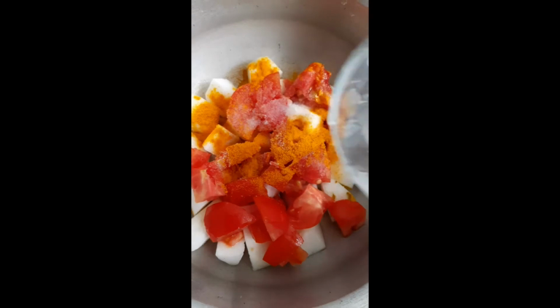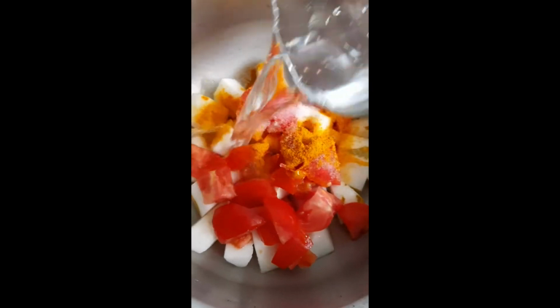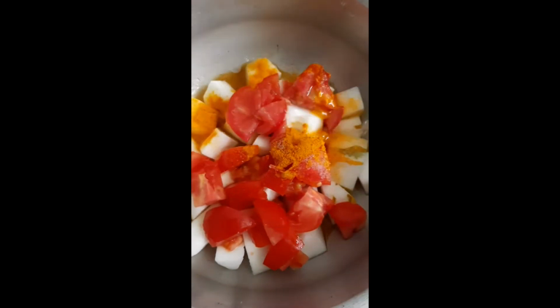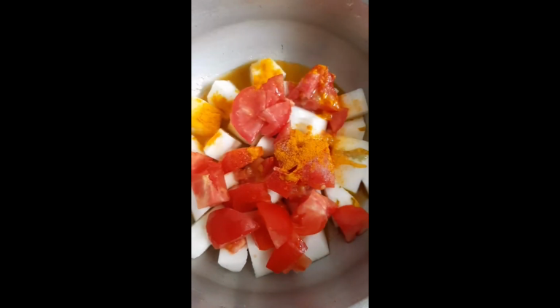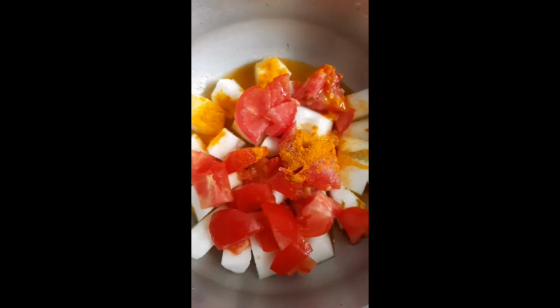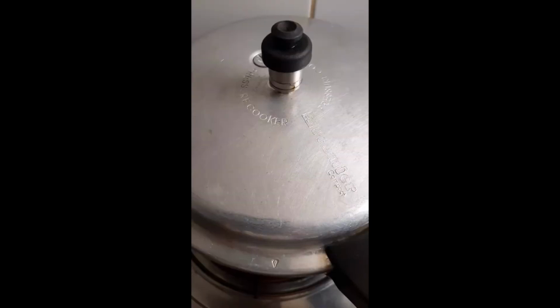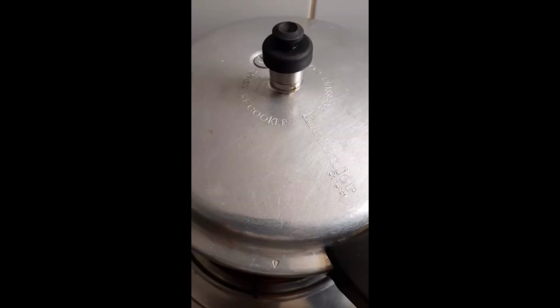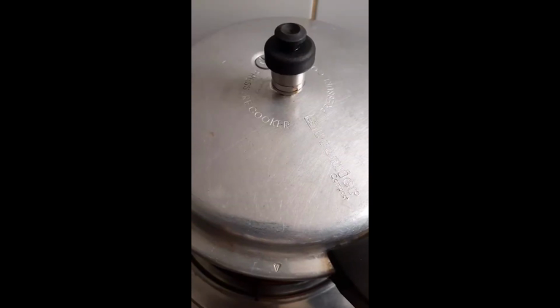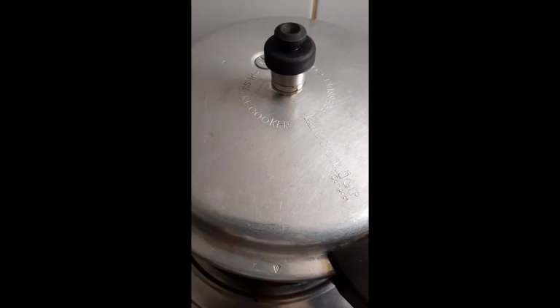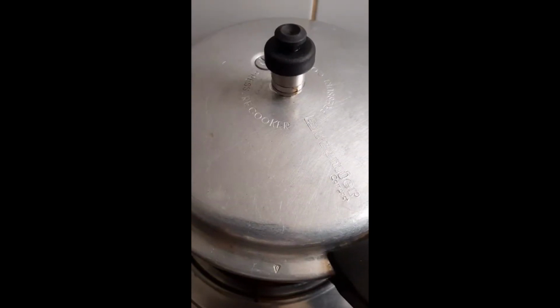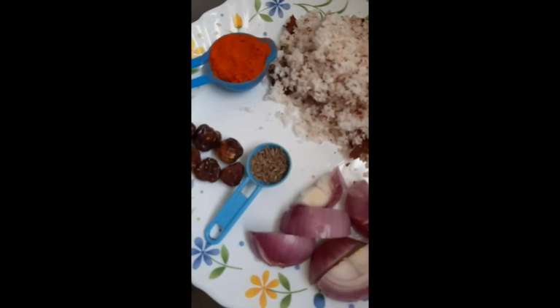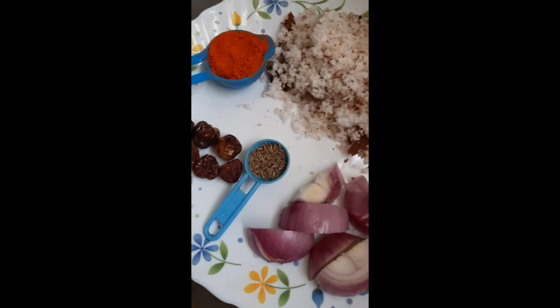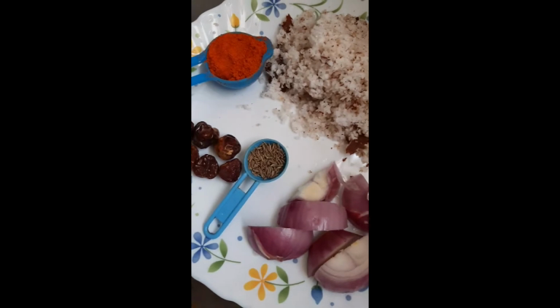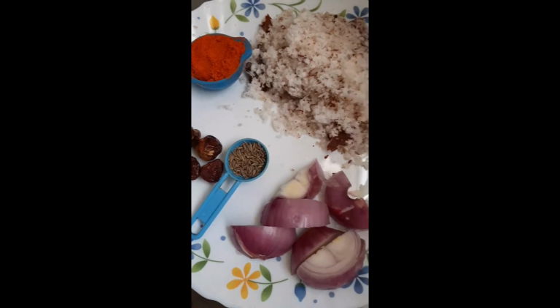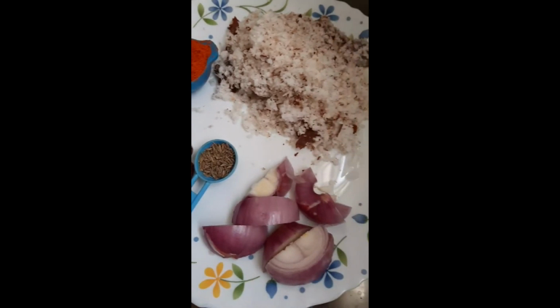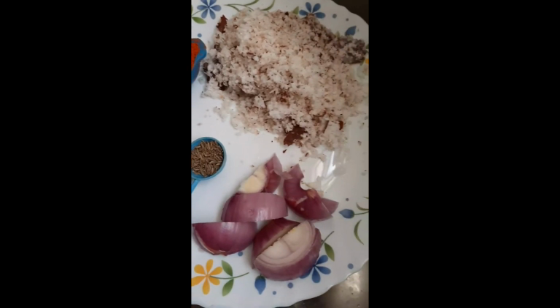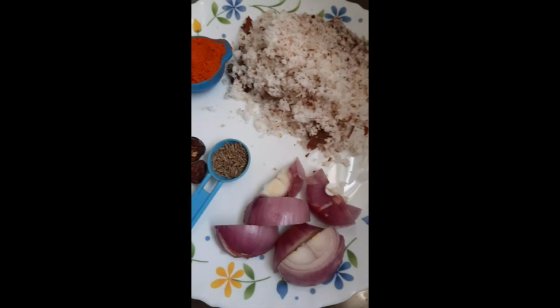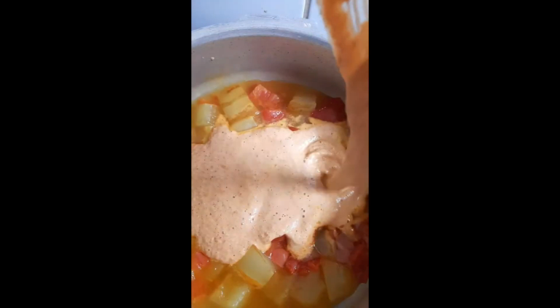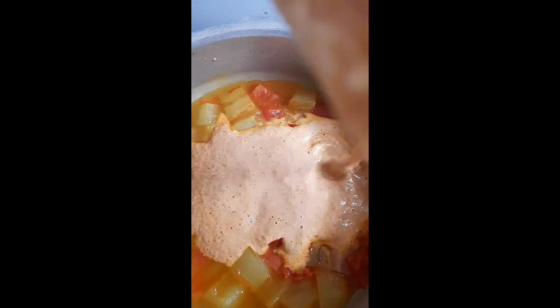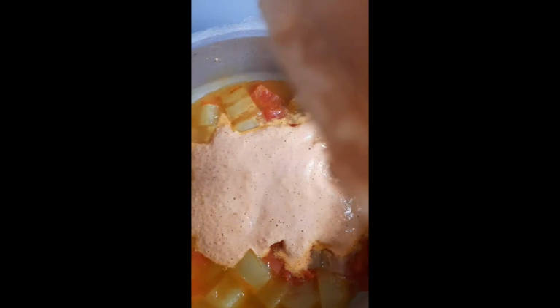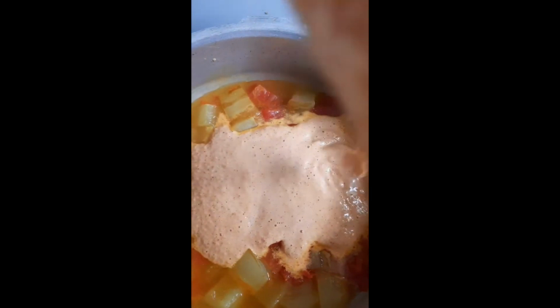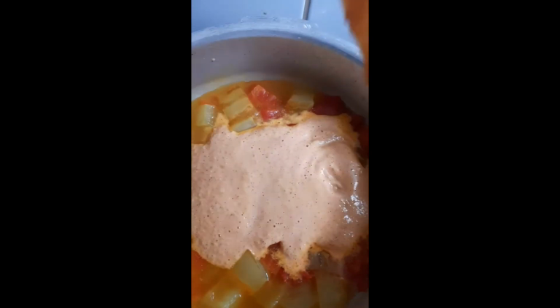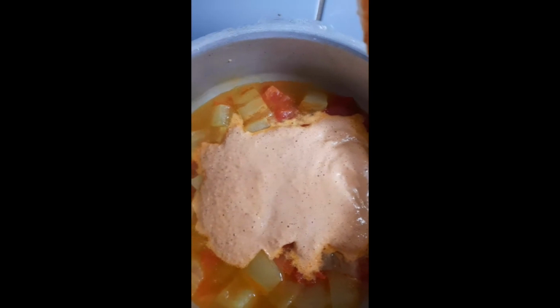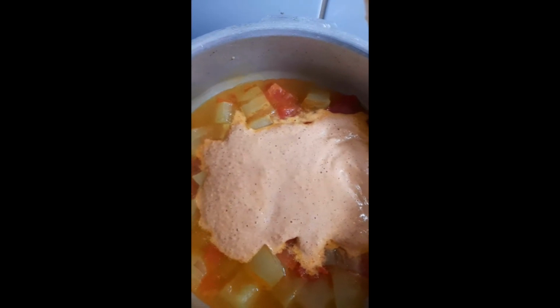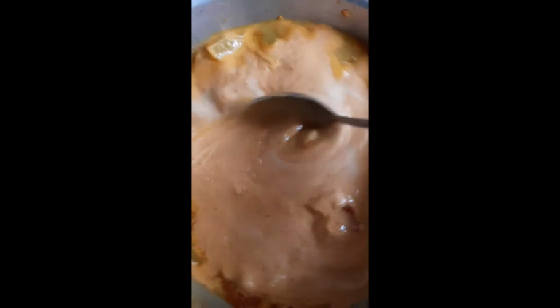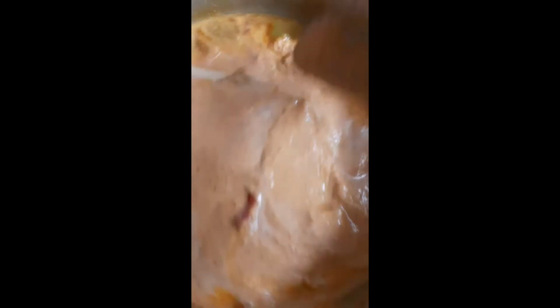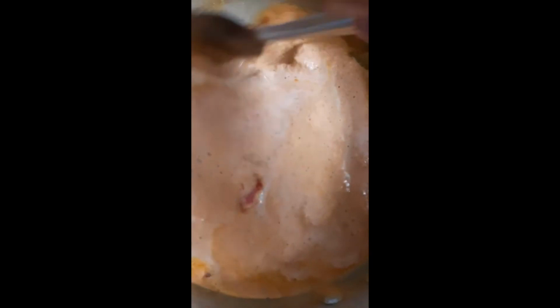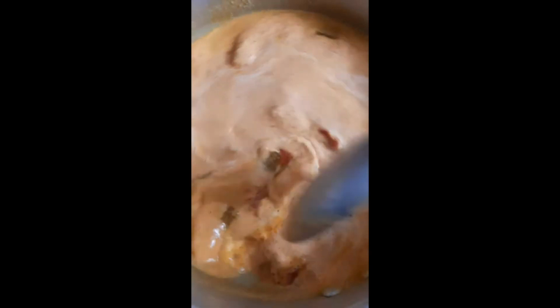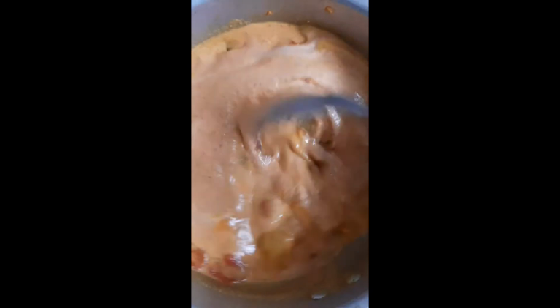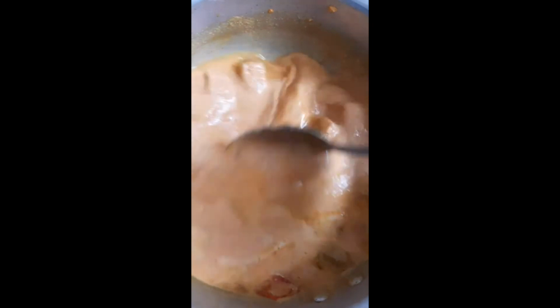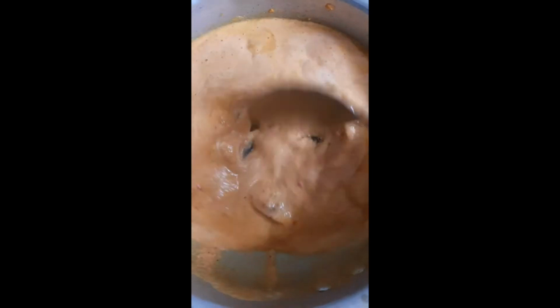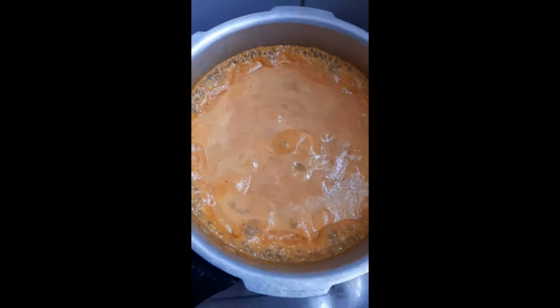Once that is done, grind the ingredients: coconut, red chili powder, round red chili, jeera, and onion. I've taken one onion here — grind everything to a fine paste.